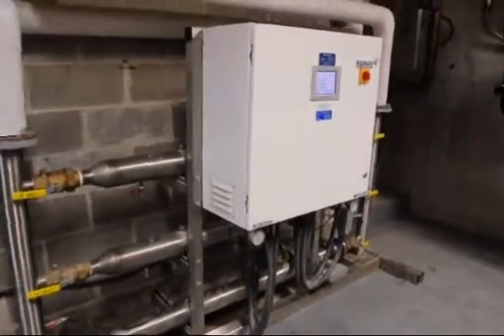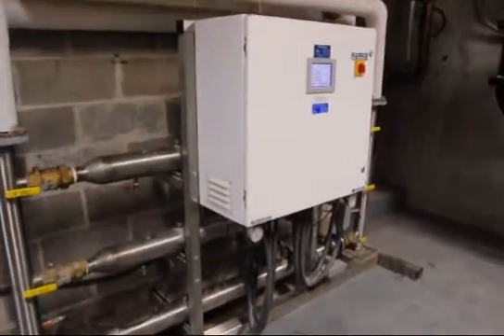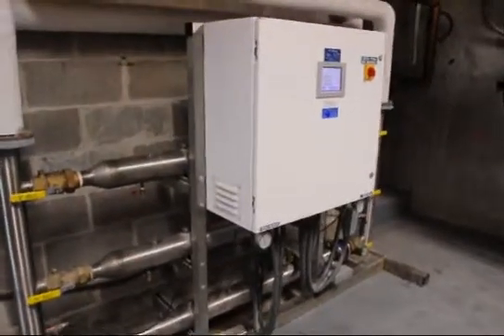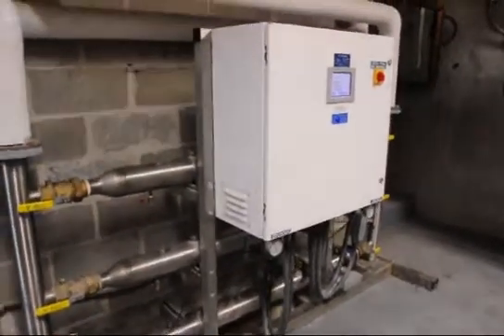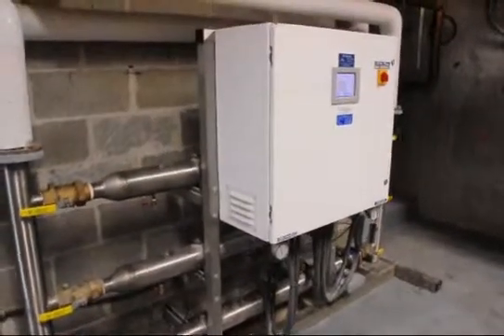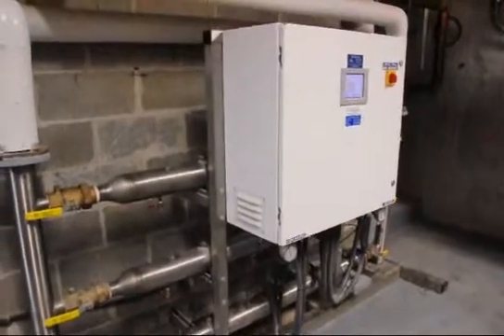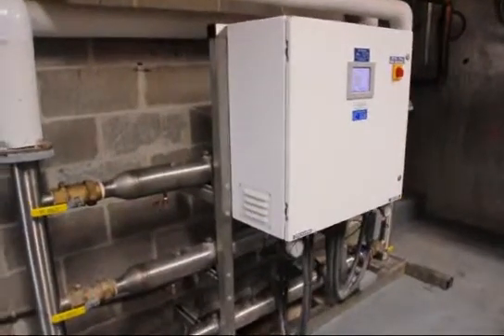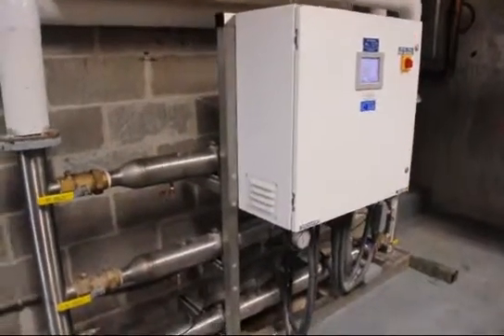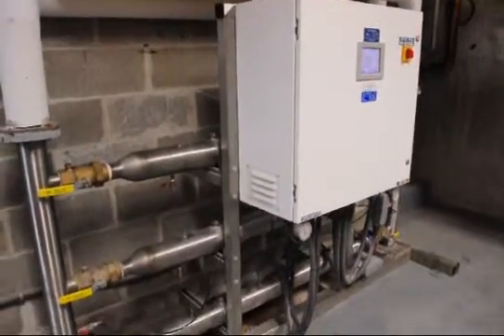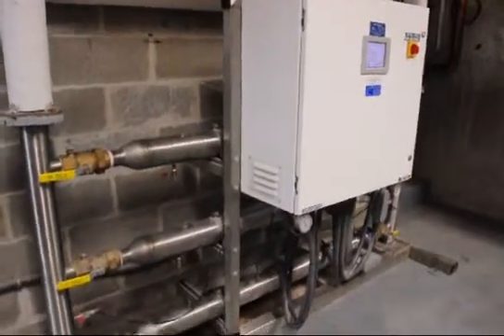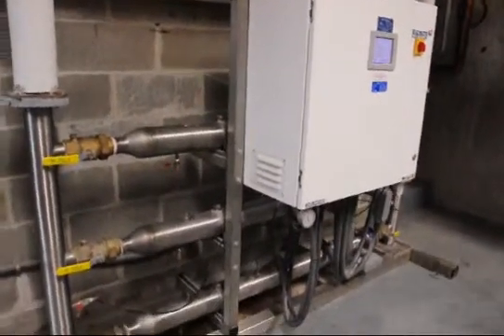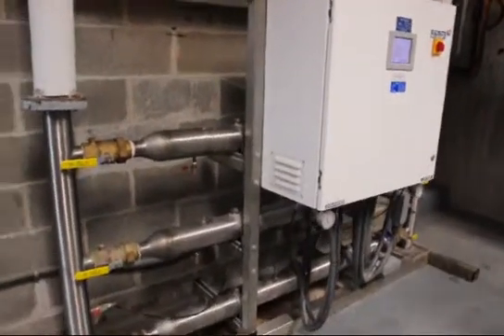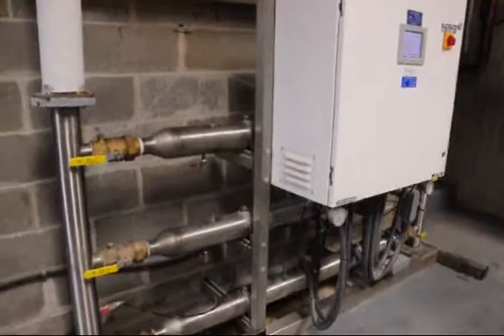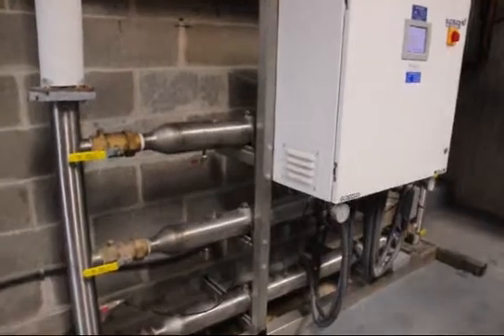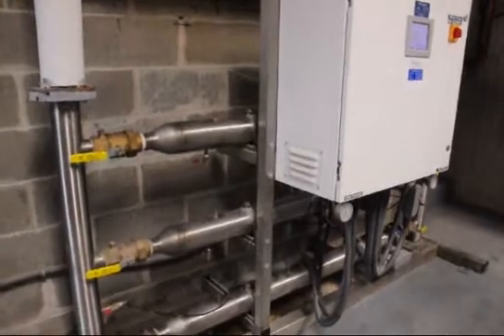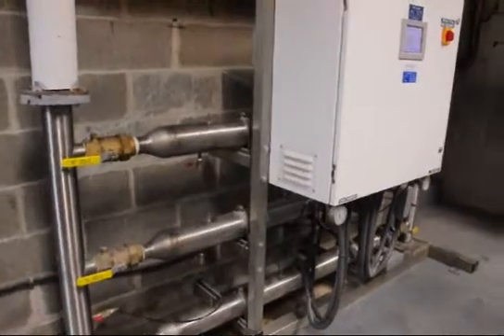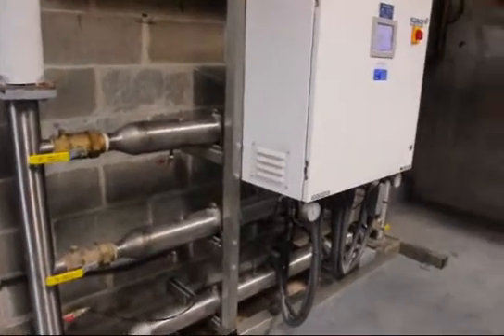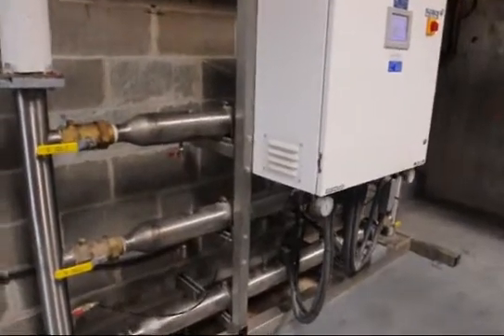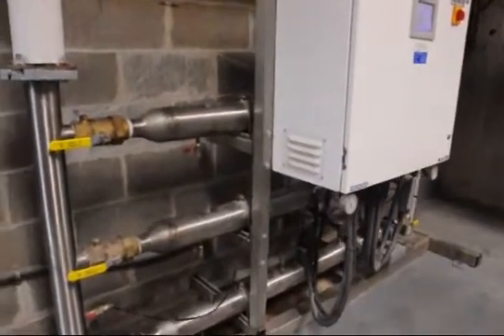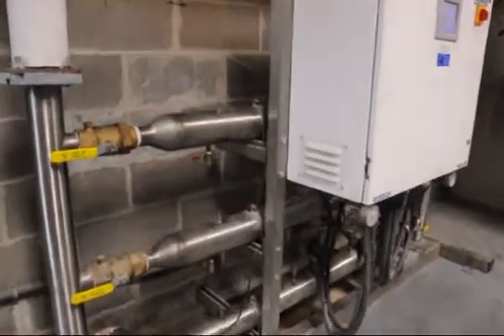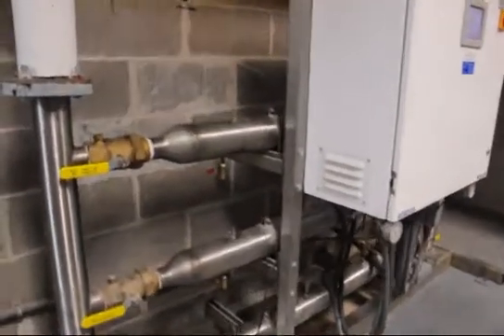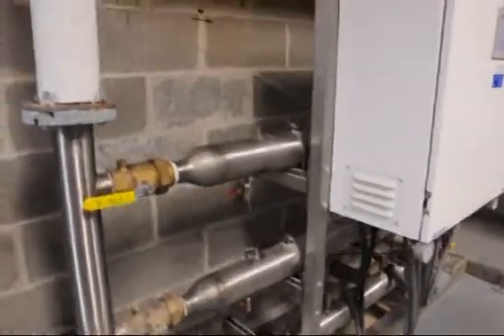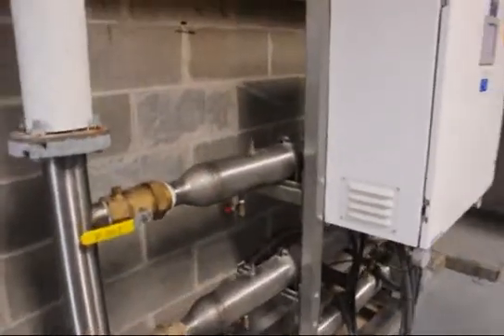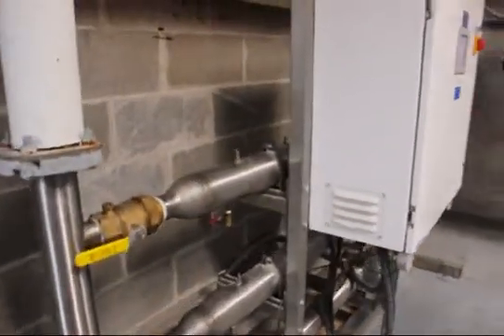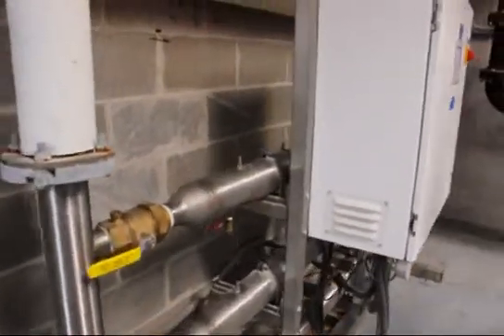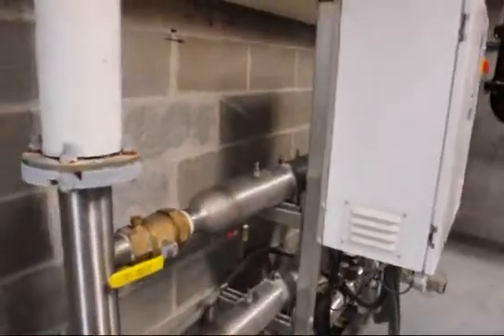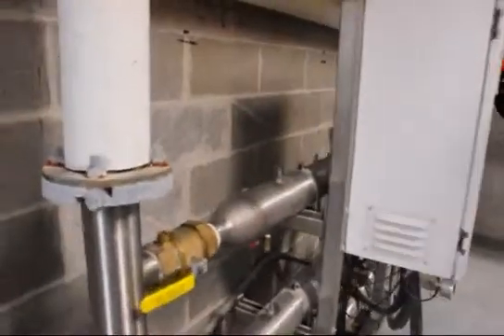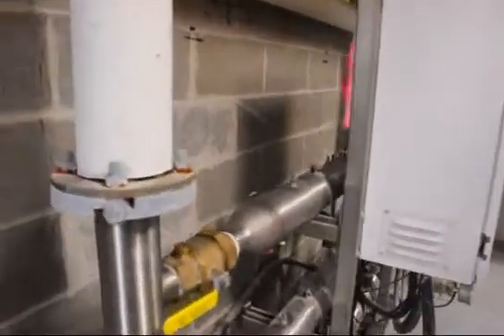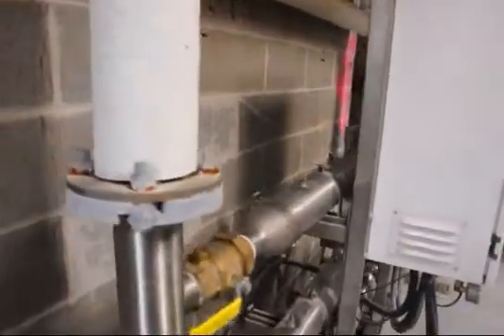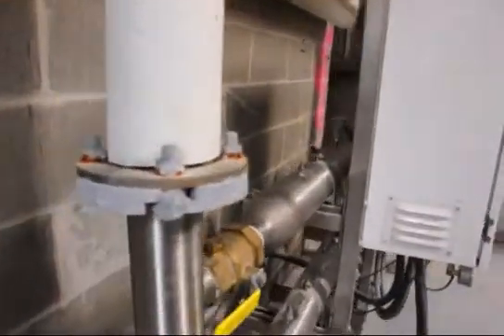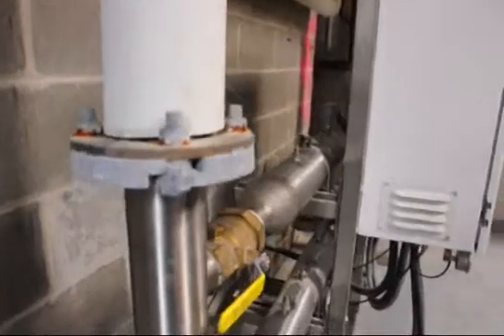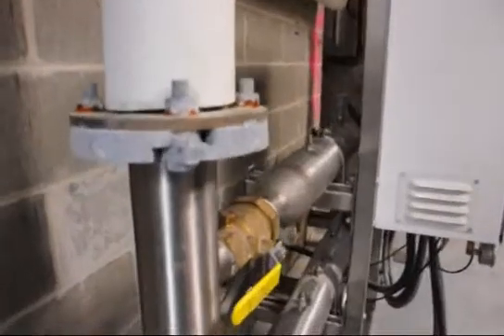This is a Quantum Flow Triplex Variable Speed Constant Pressure Booster System. This is their Whisper Flow model.